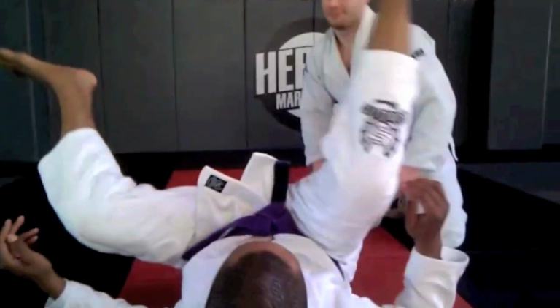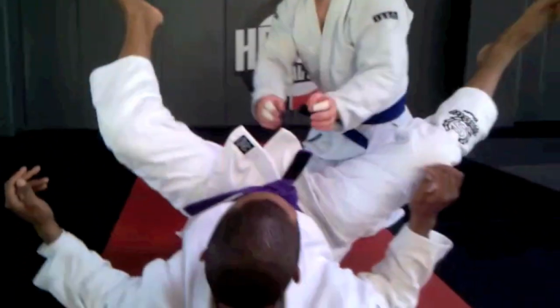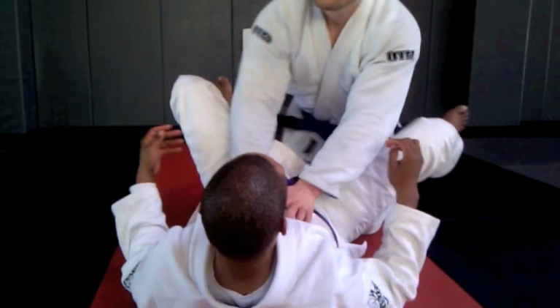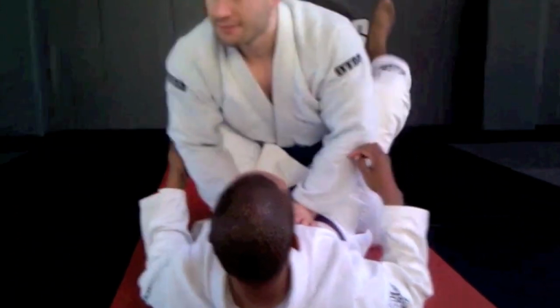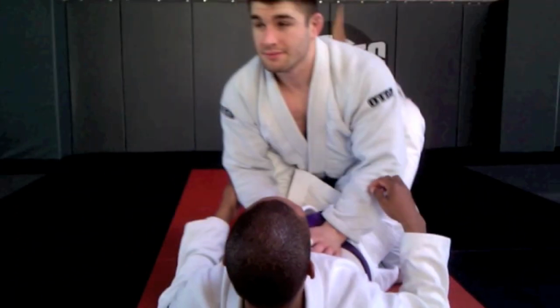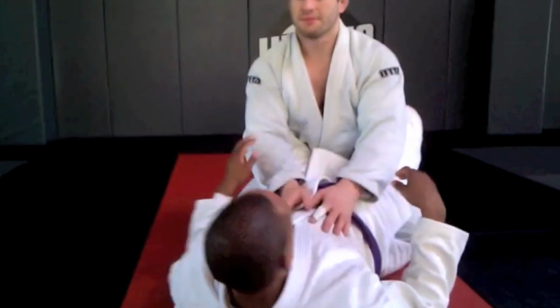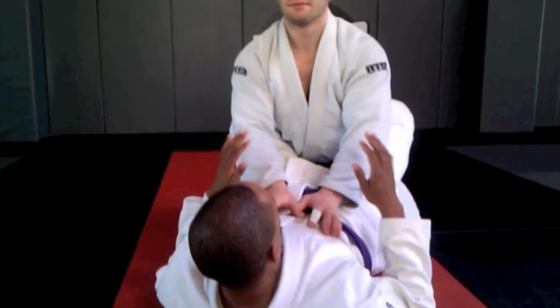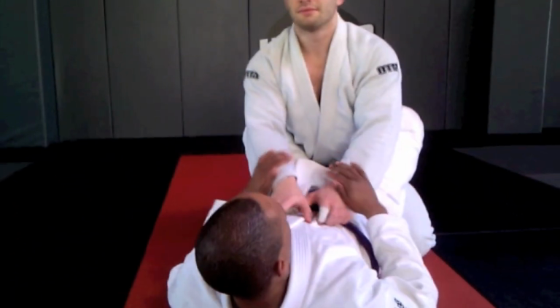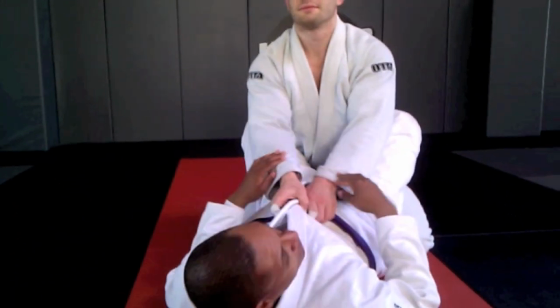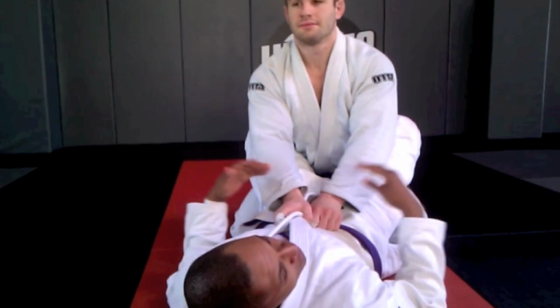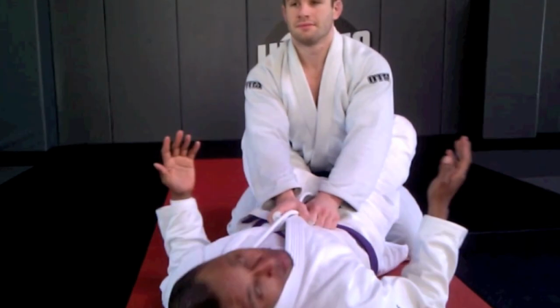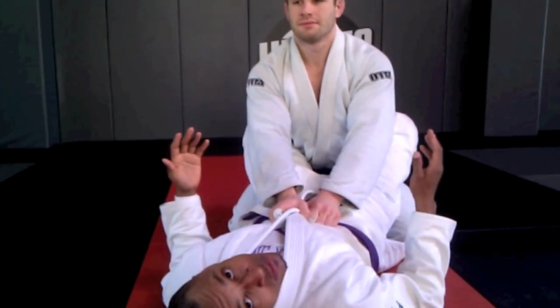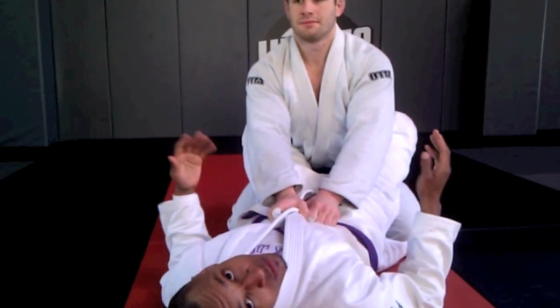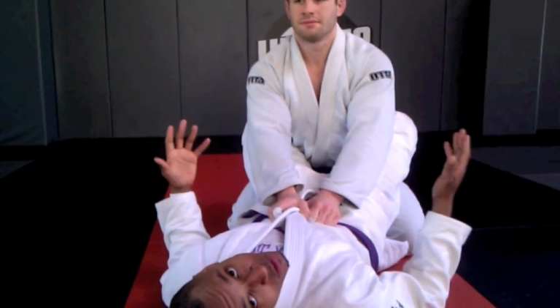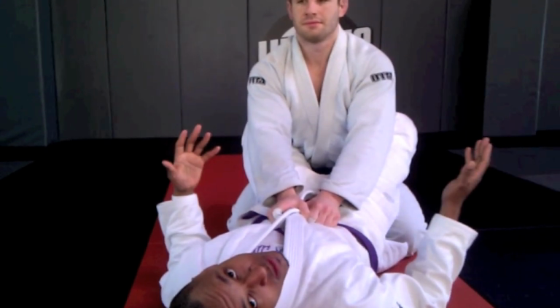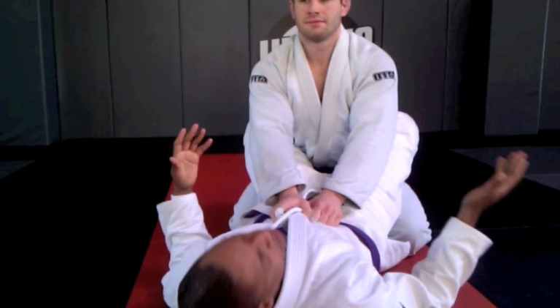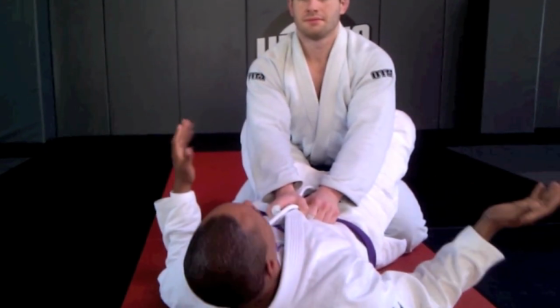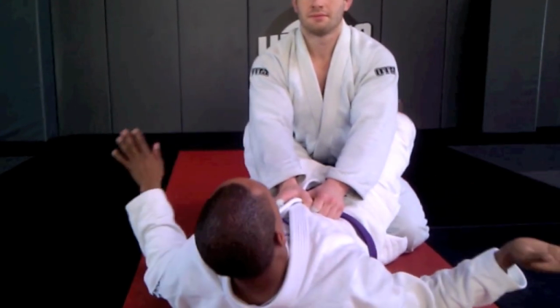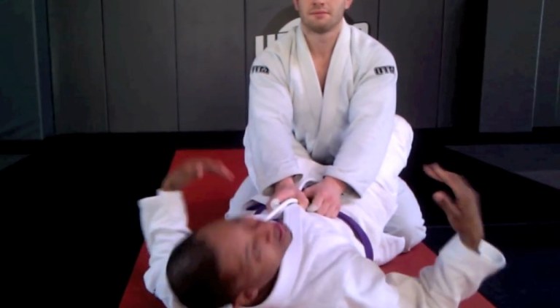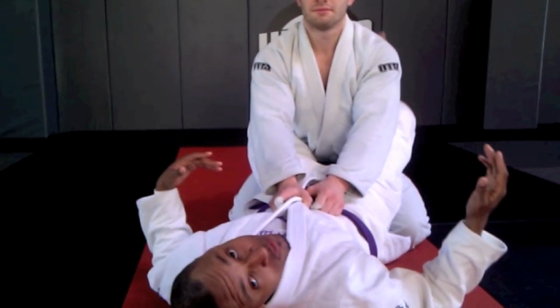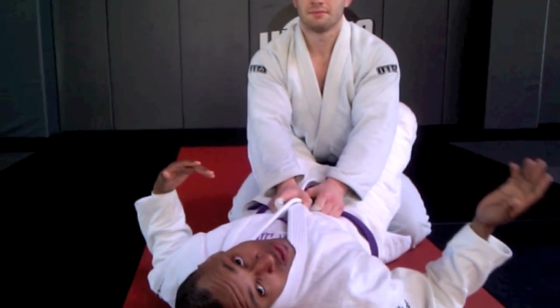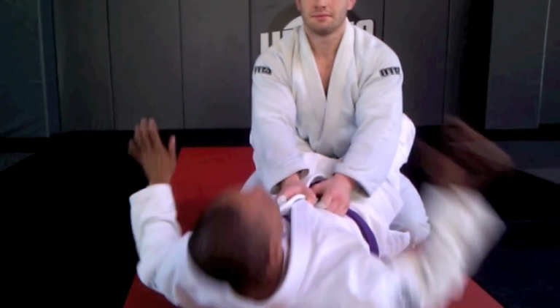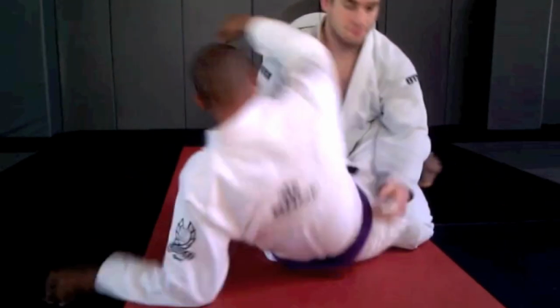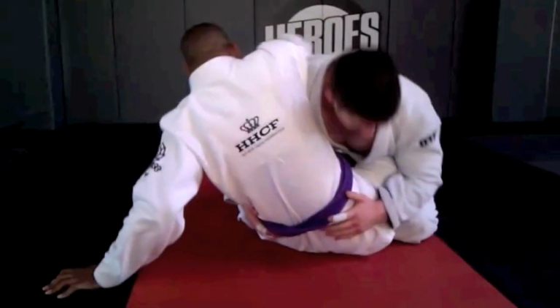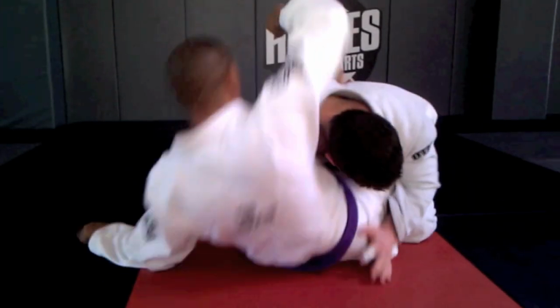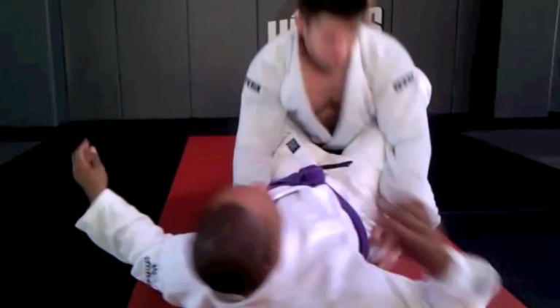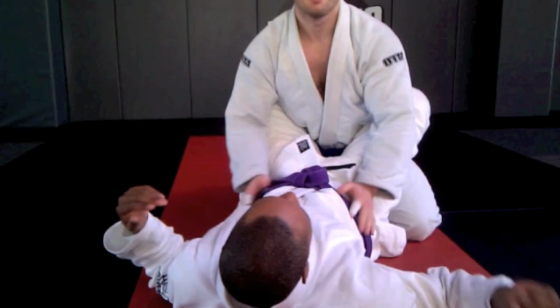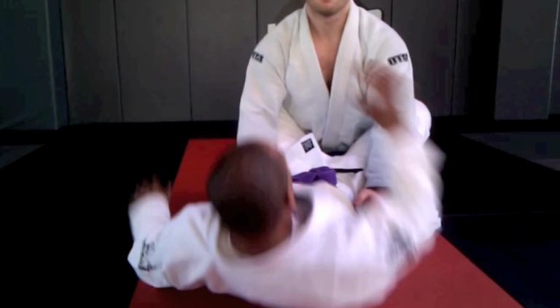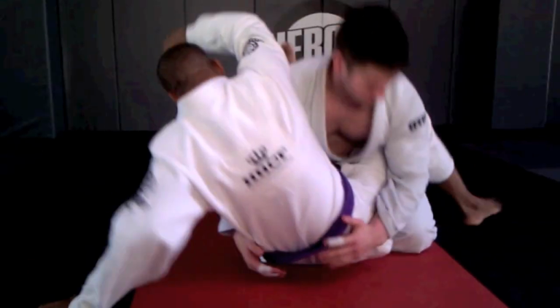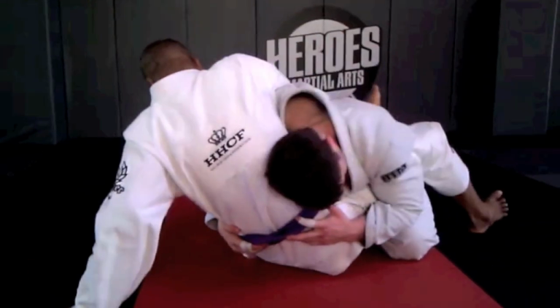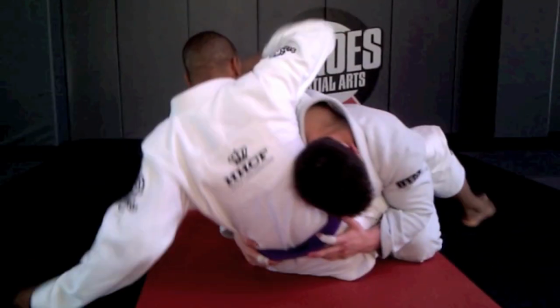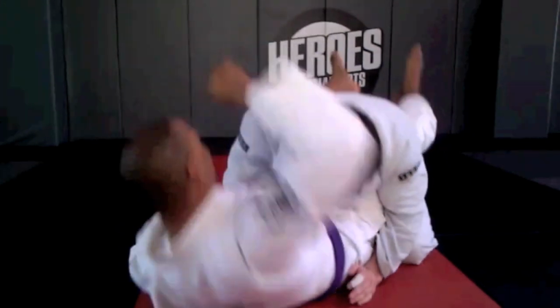So I have Kyle here in my closed guard, and normally if you're a blue belt or above, you already know about the sit-up sweep. So this comes off of a failed sit-up sweep. I sit up — he doesn't let me have it. I sit up again — he doesn't let me have it.